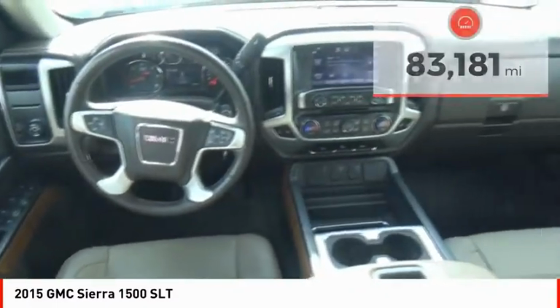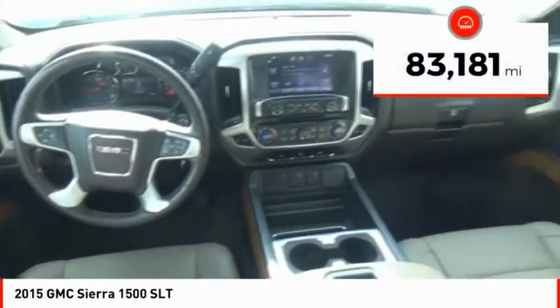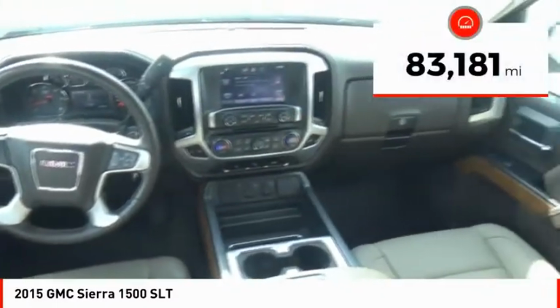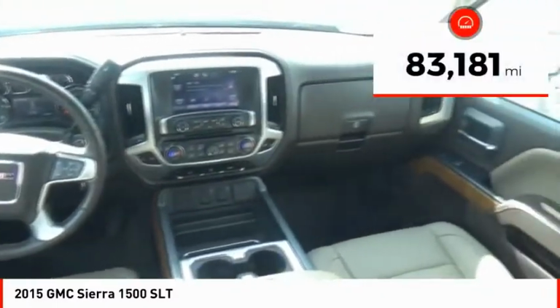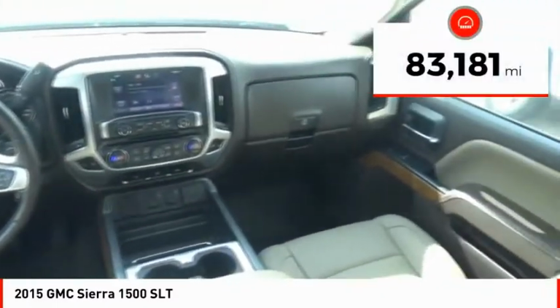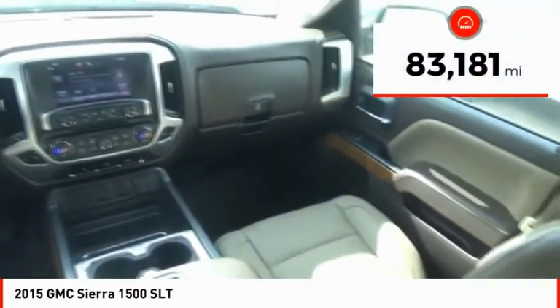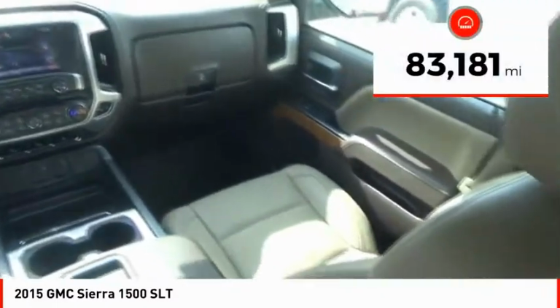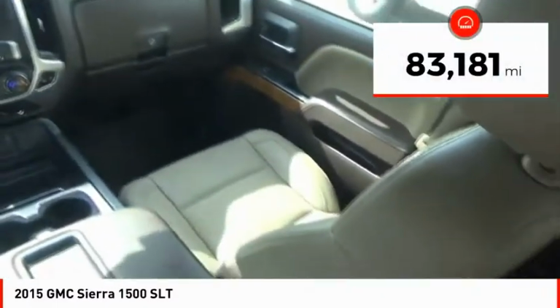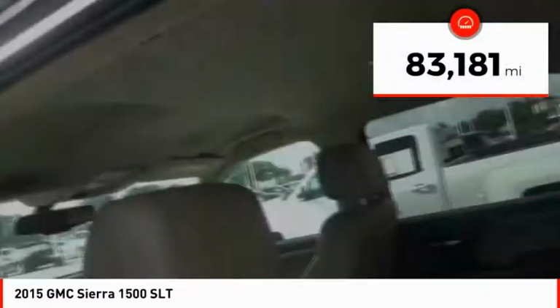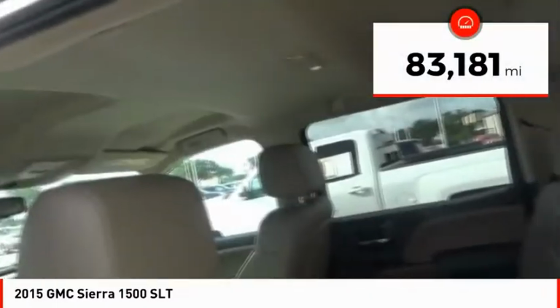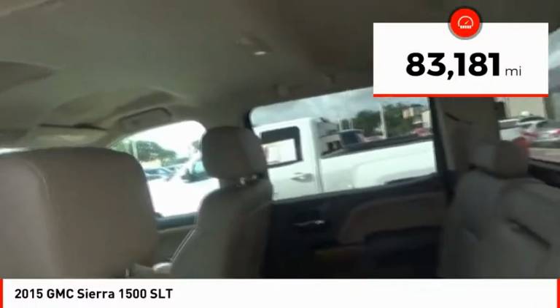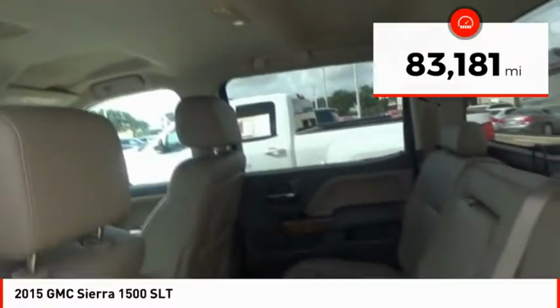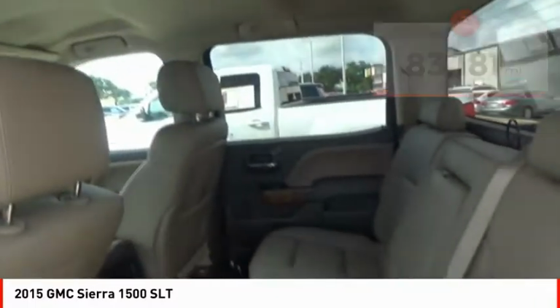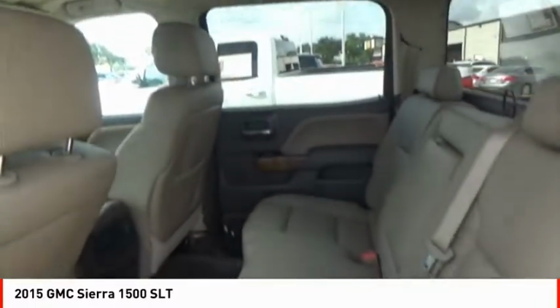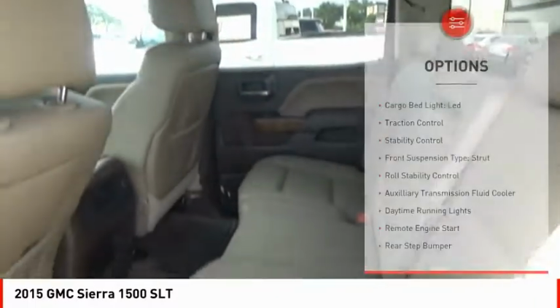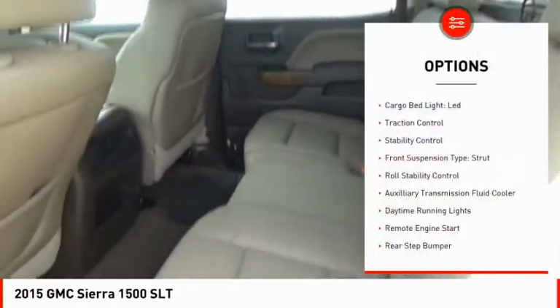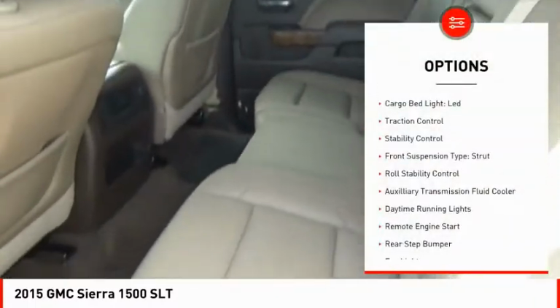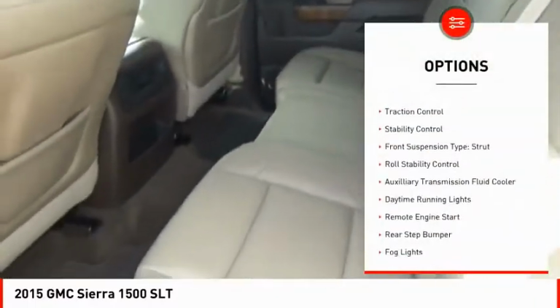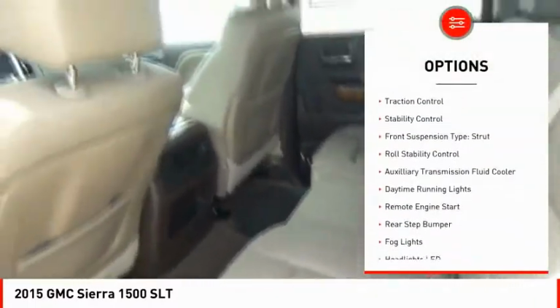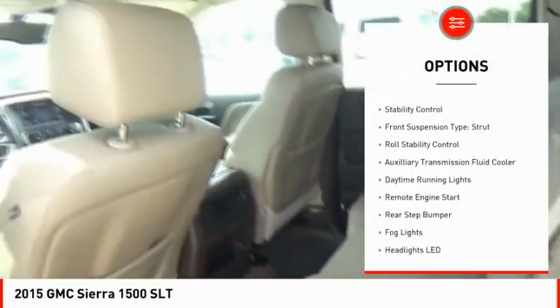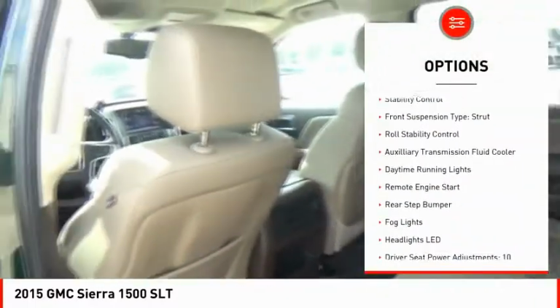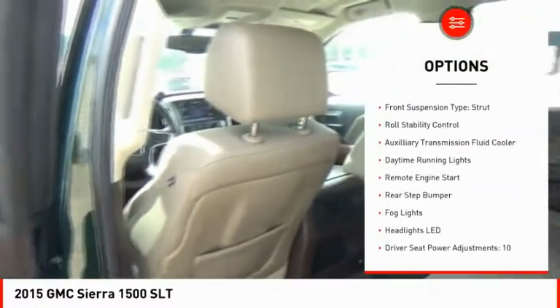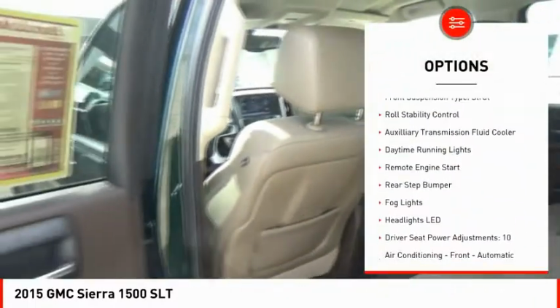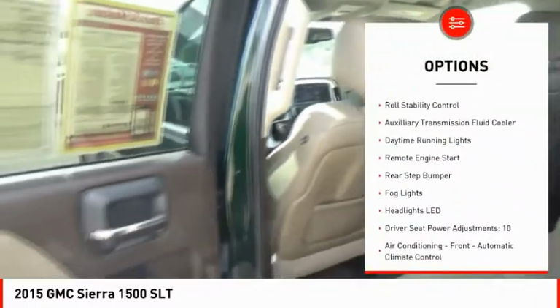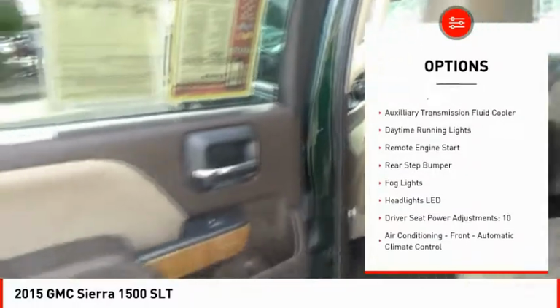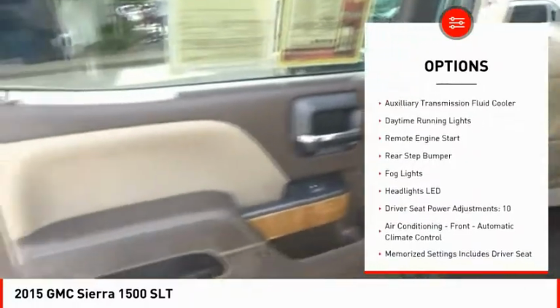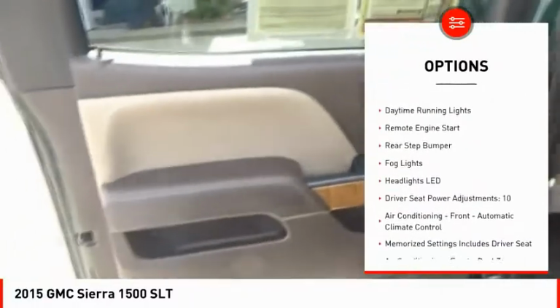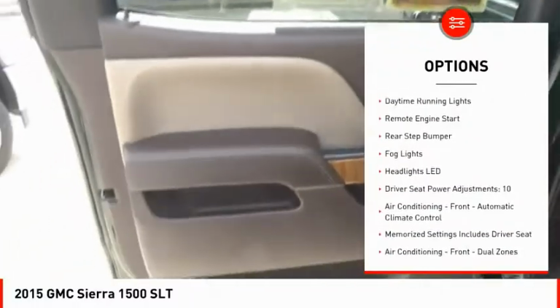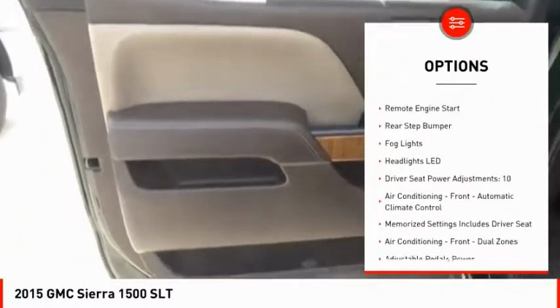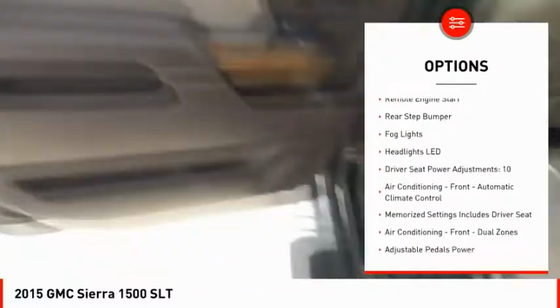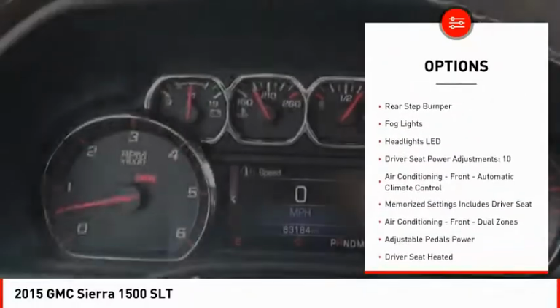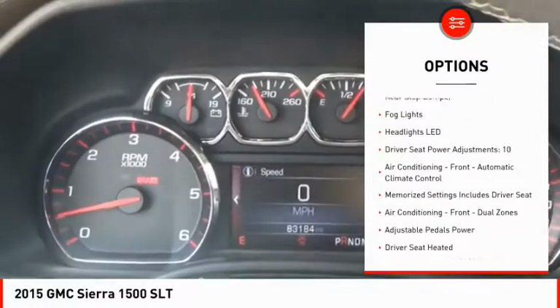This vehicle has less than 85,000 miles. Here are some of this vehicle's great options: cargo bed light, LED, traction control, stability control, front suspension type — strut.